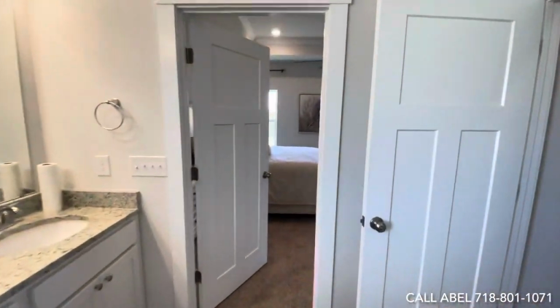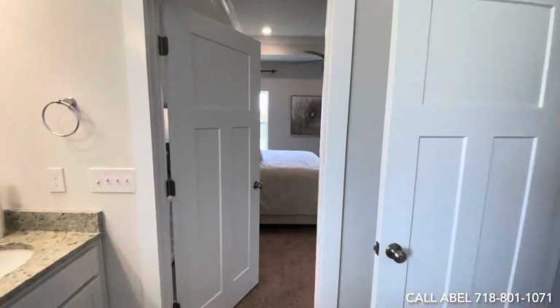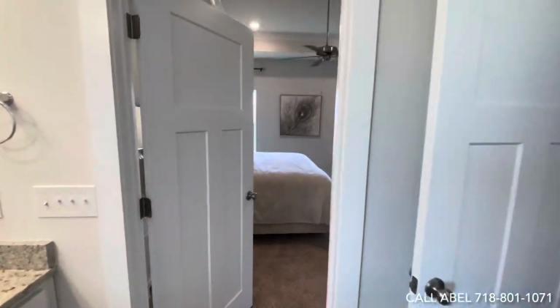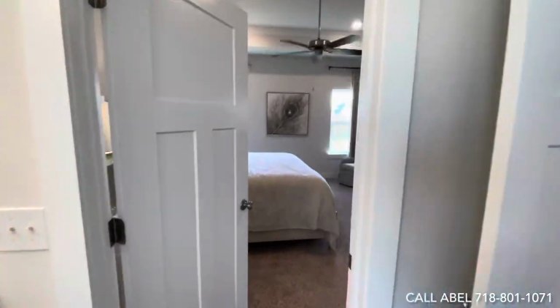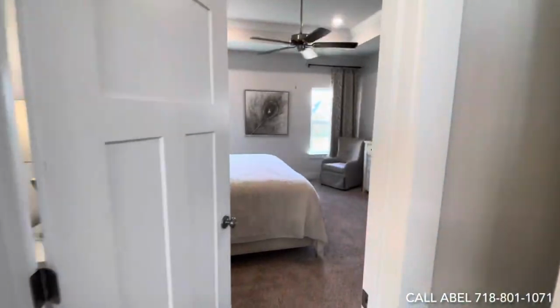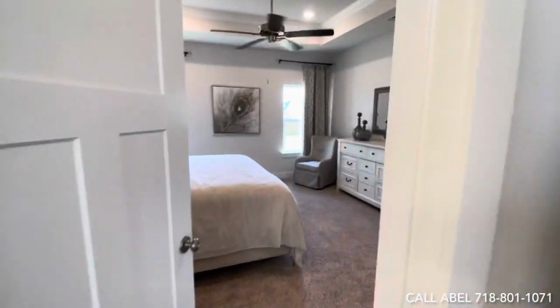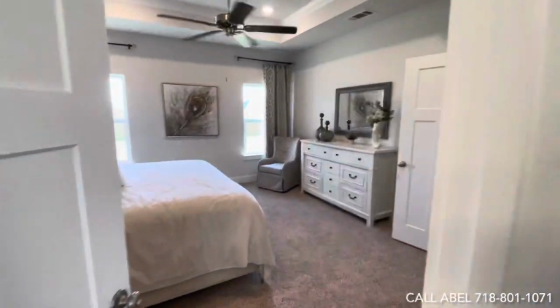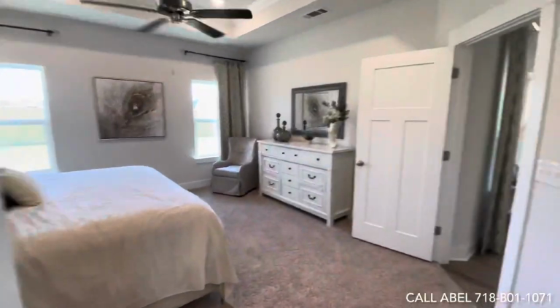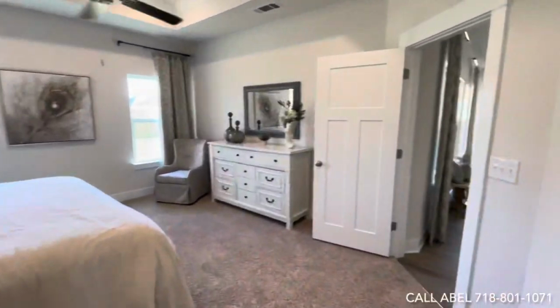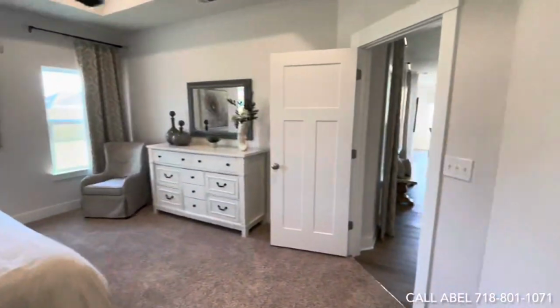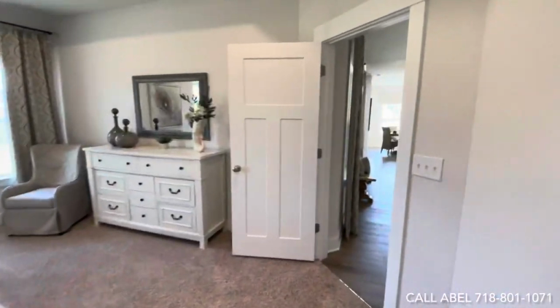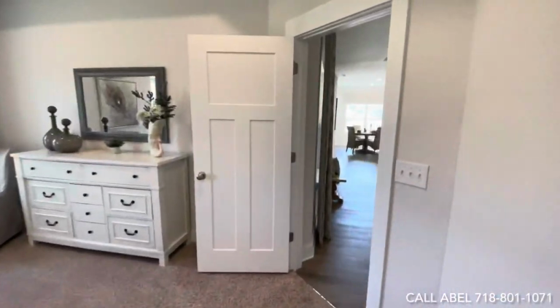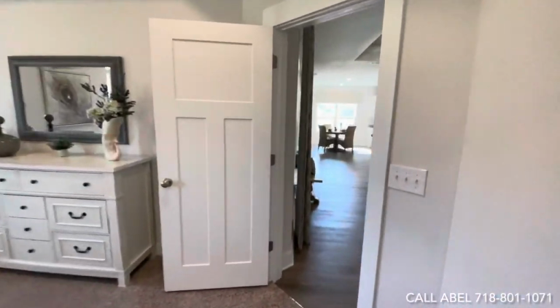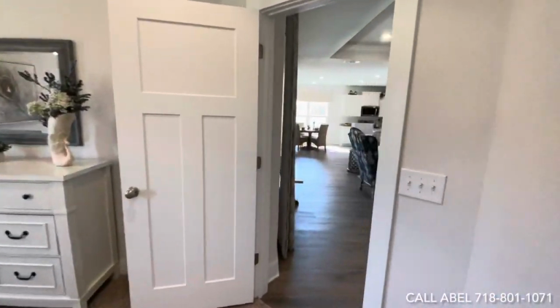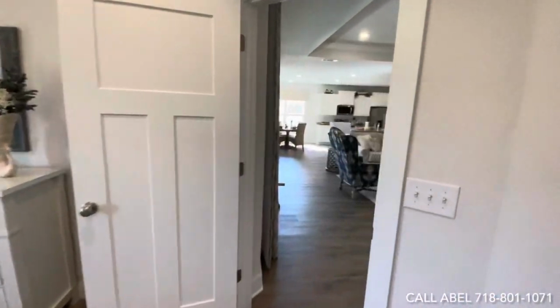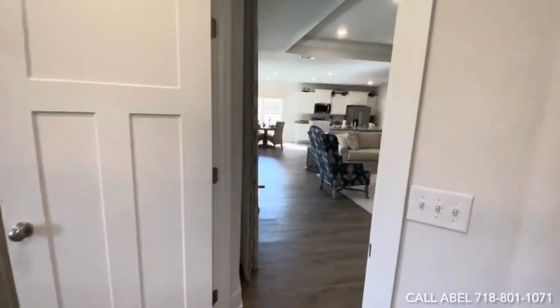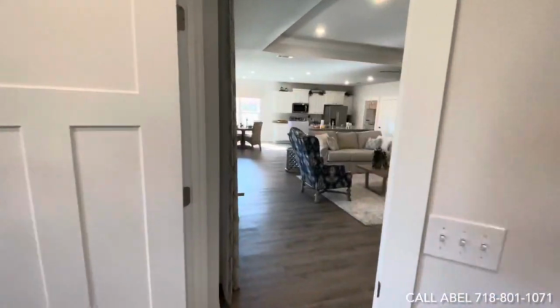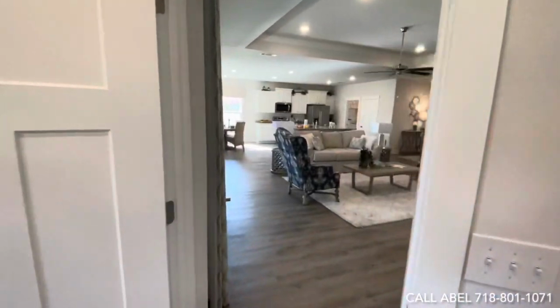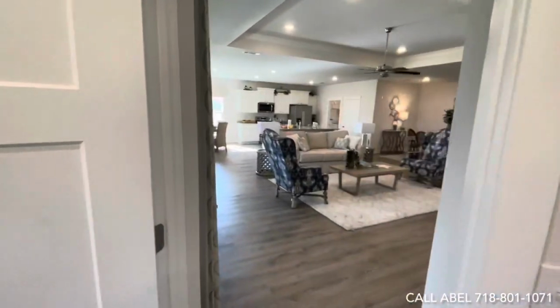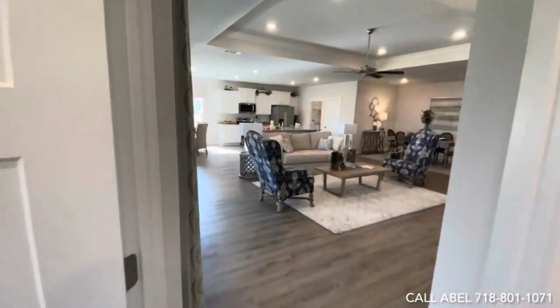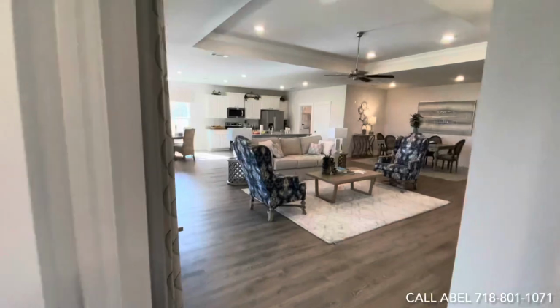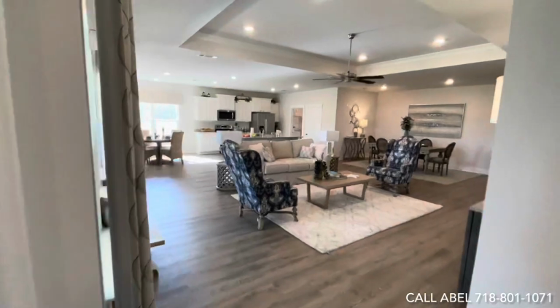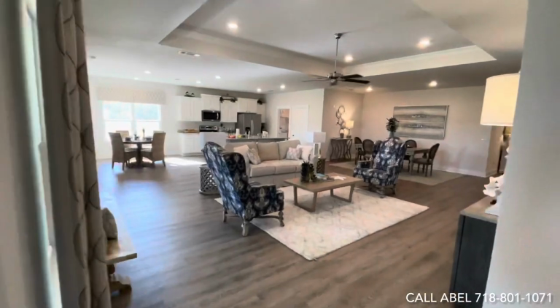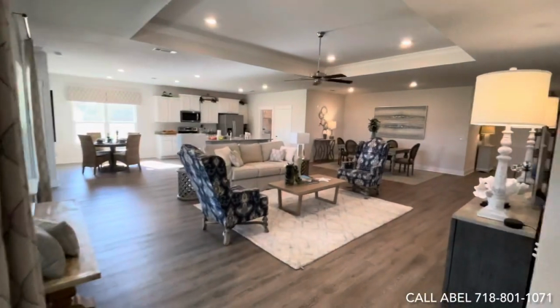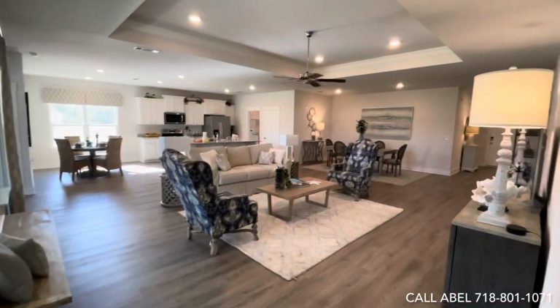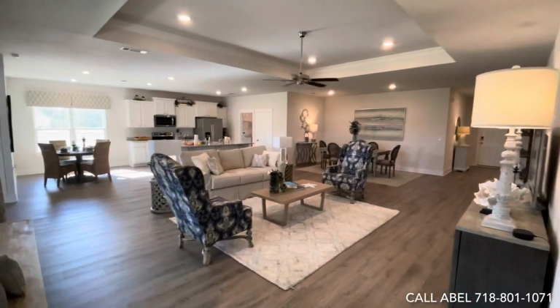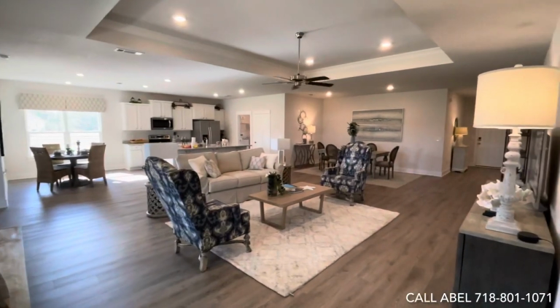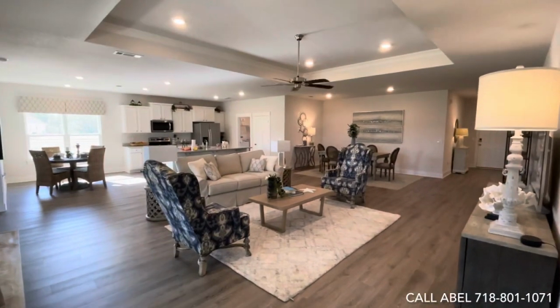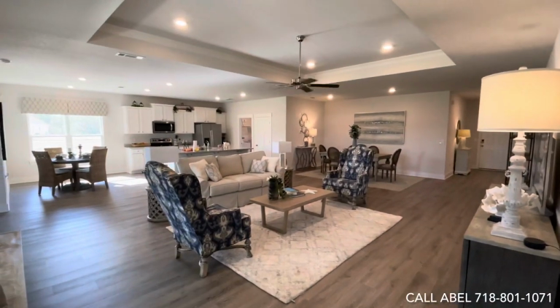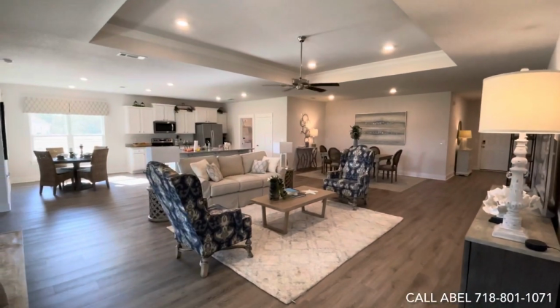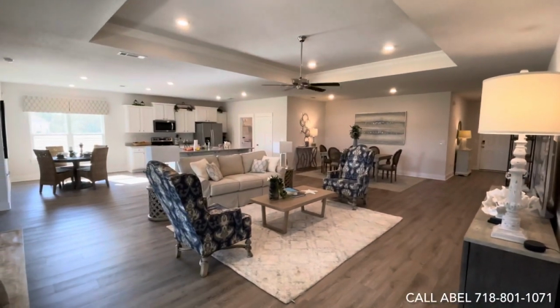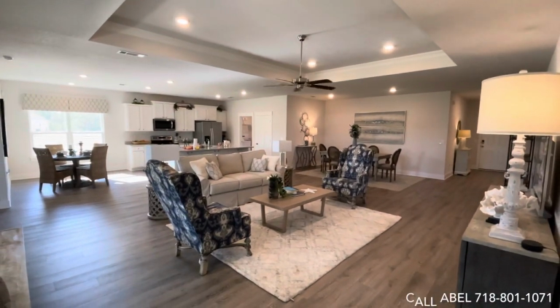That is the floor plan, guys. Give me a call at 718-801-1071 for DR Horton in Gulf Breeze, Florida at Forest Bay Estates. Thank you so much, have a great day!